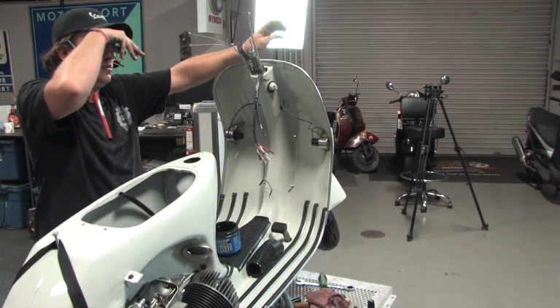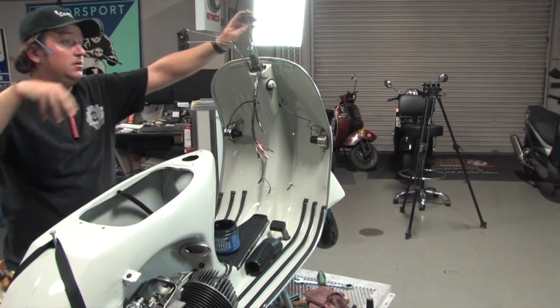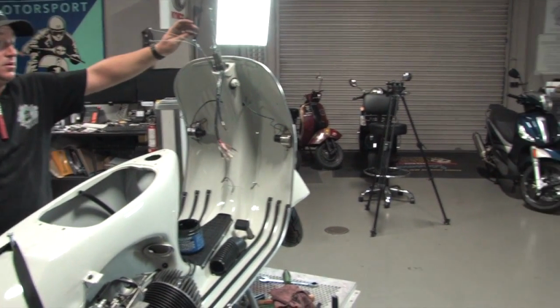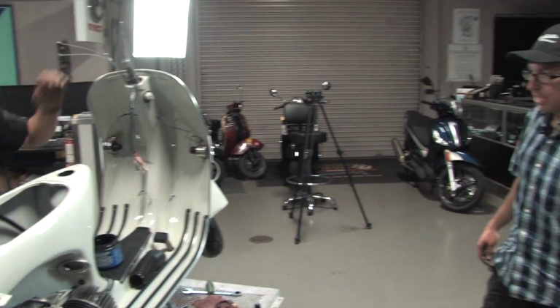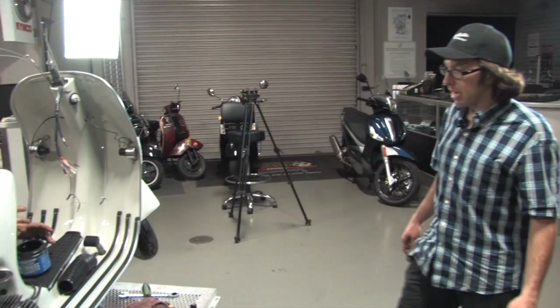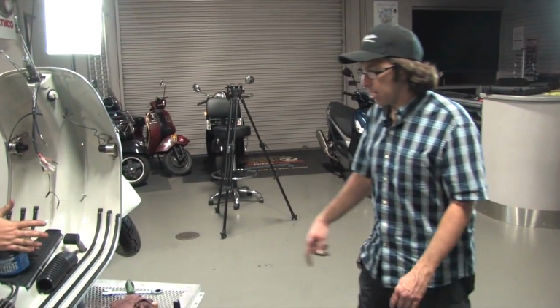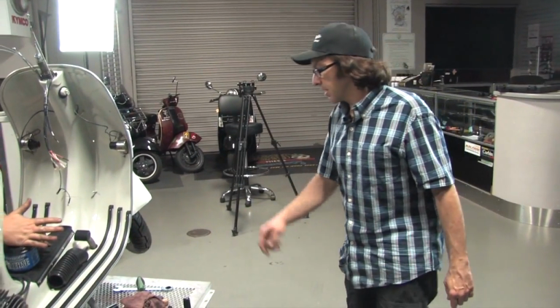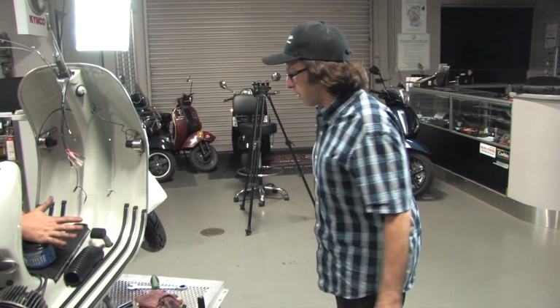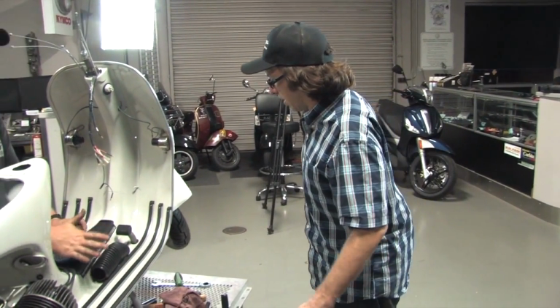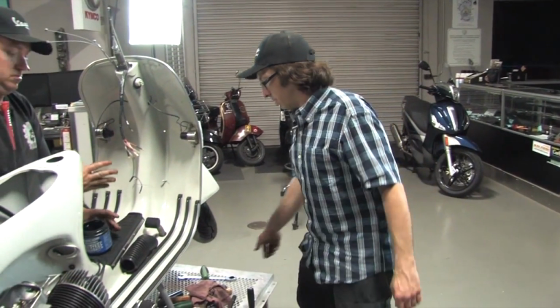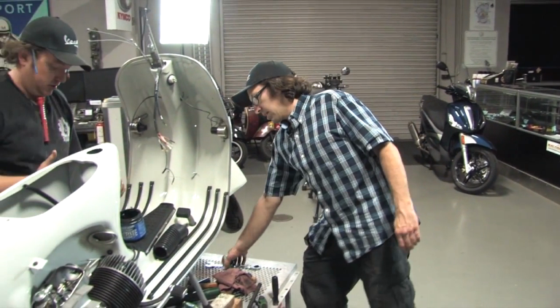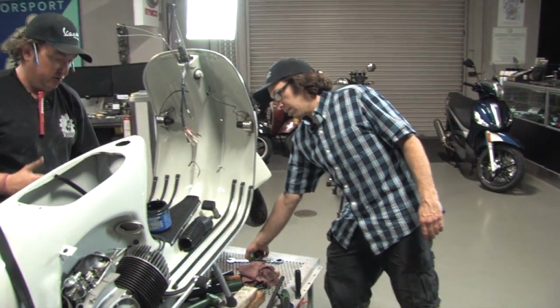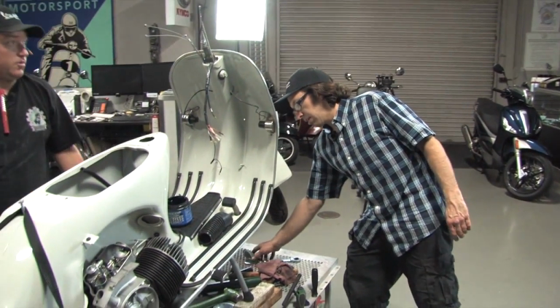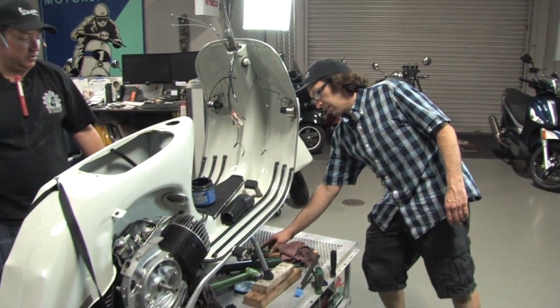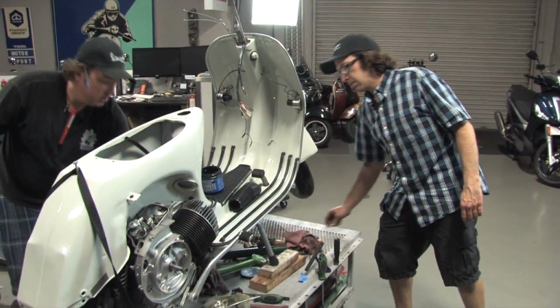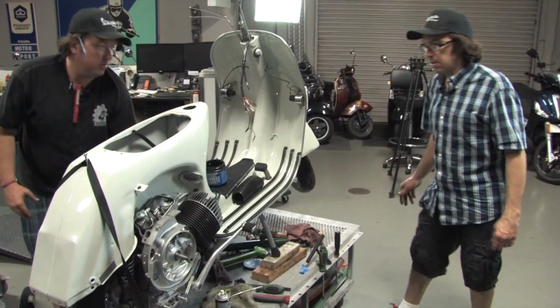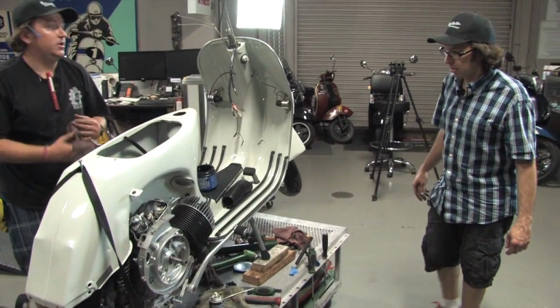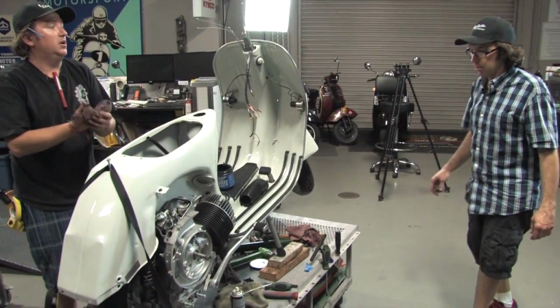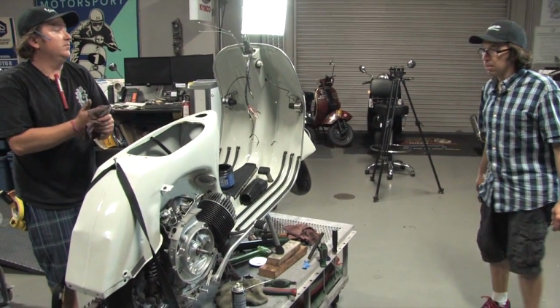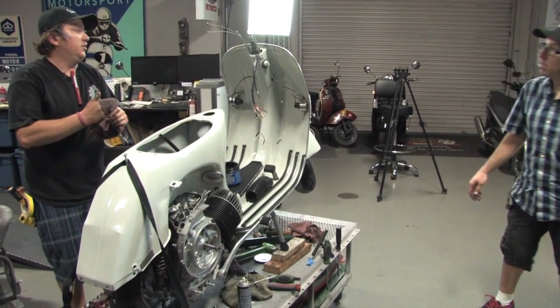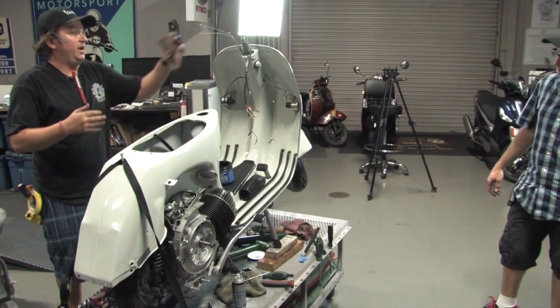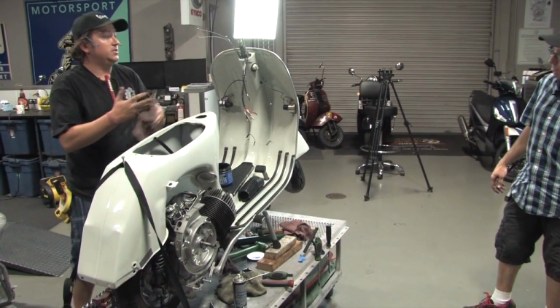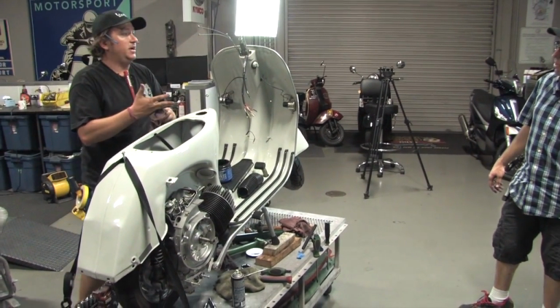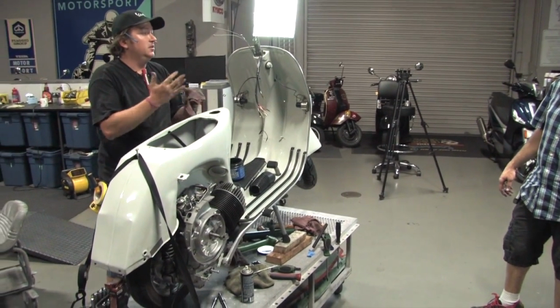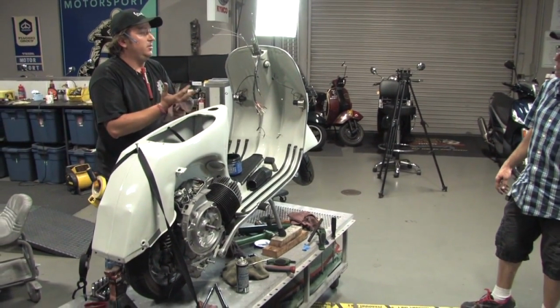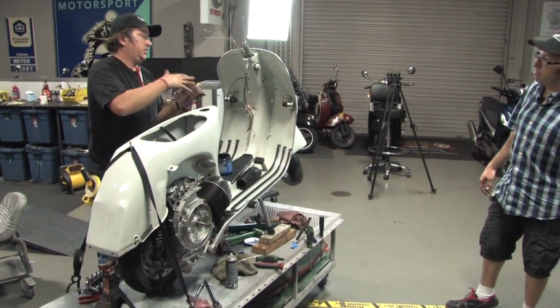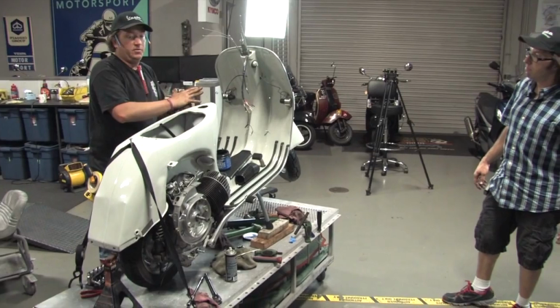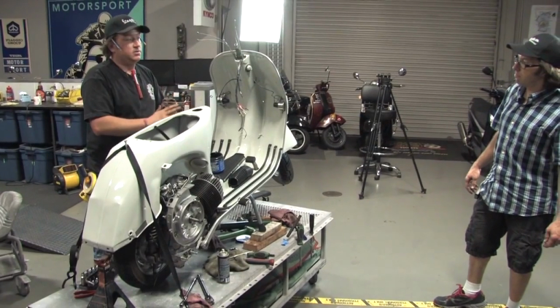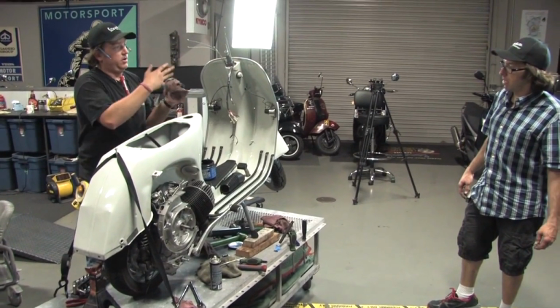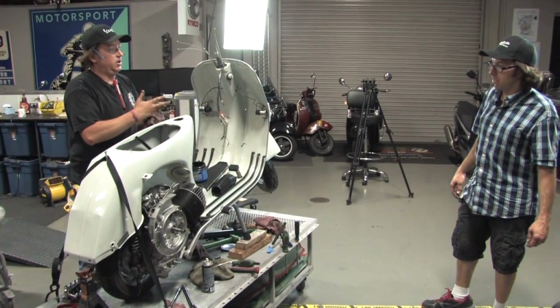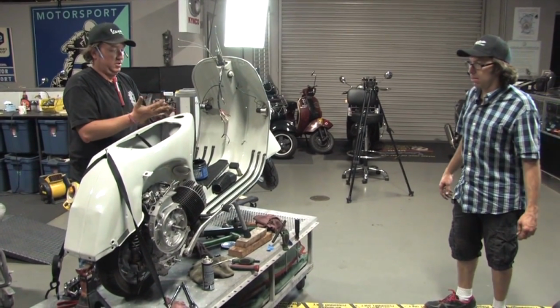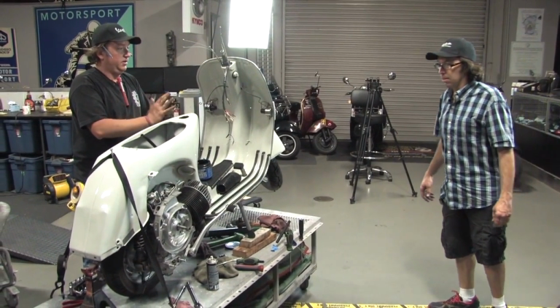That's pretty much it on the steering bearings. We can take our blocks out, drop the front end down — at this point we've got a roller. What we'll do is drop the handlebars on next, get the thing off the bench, and then work on hooking stuff up.